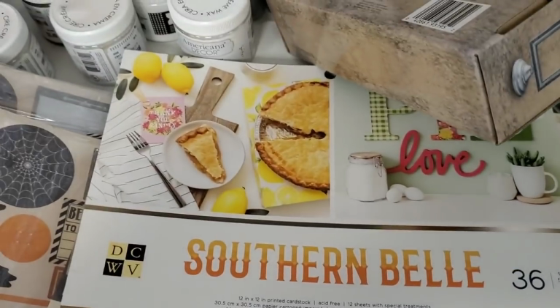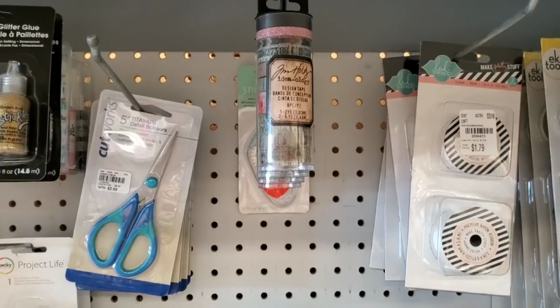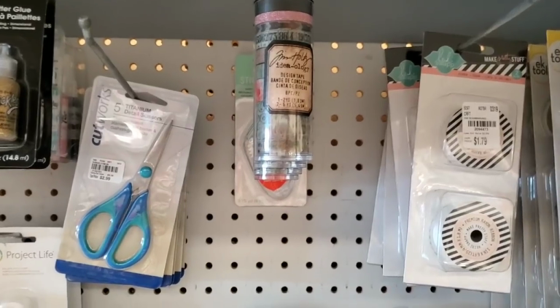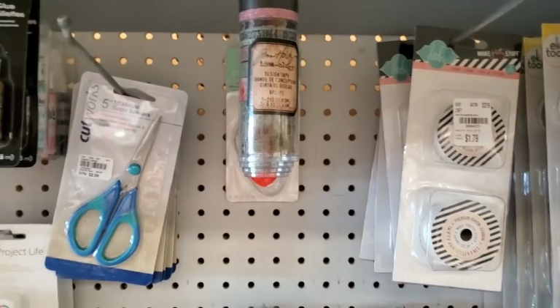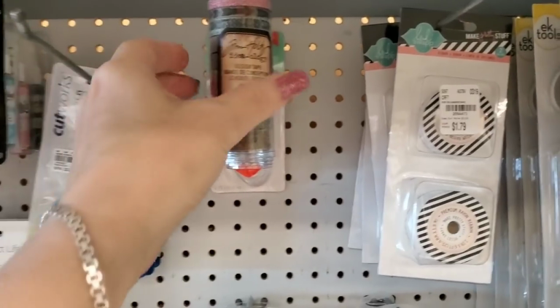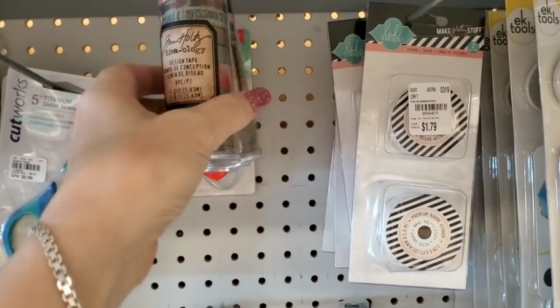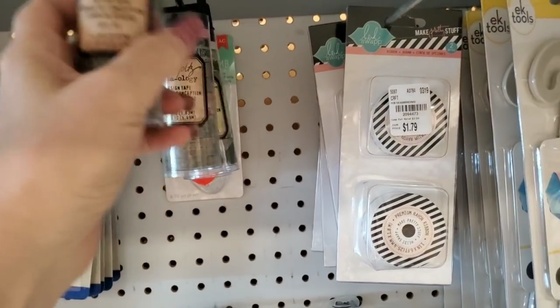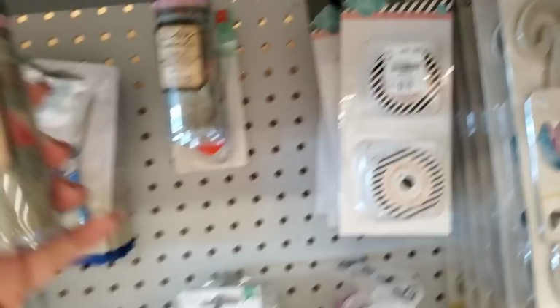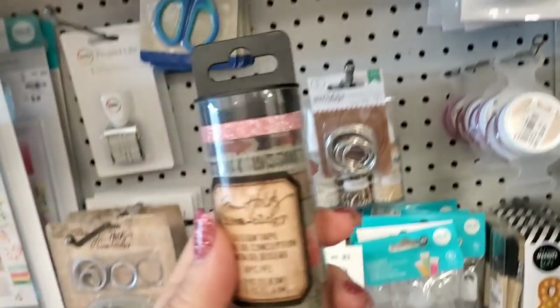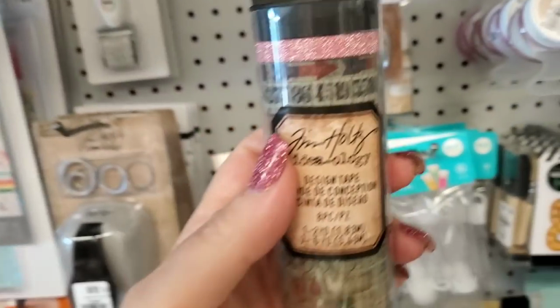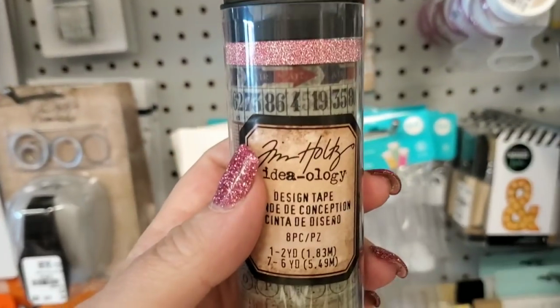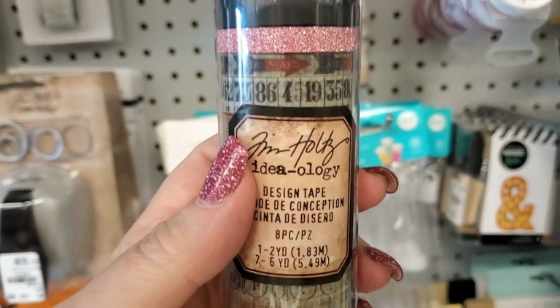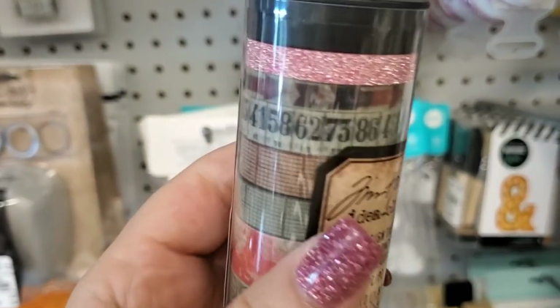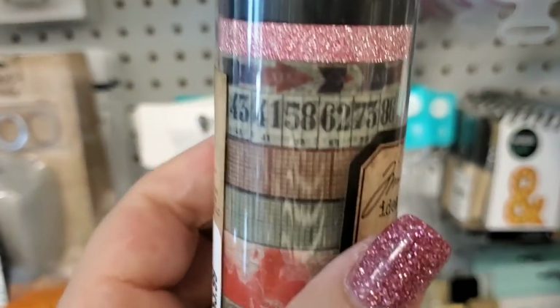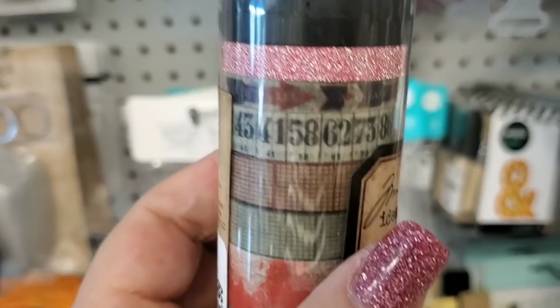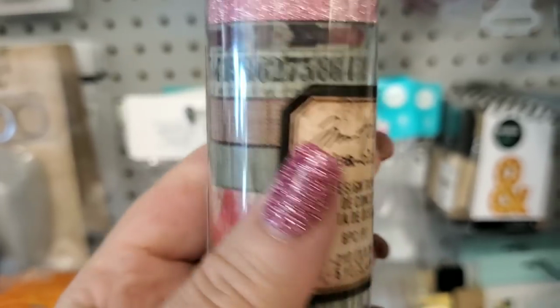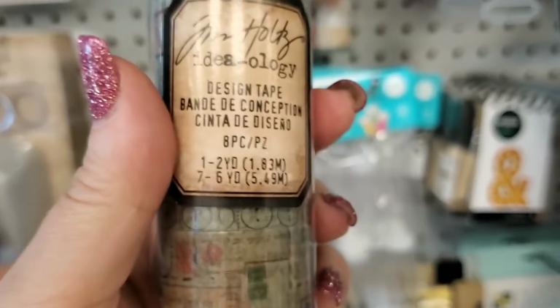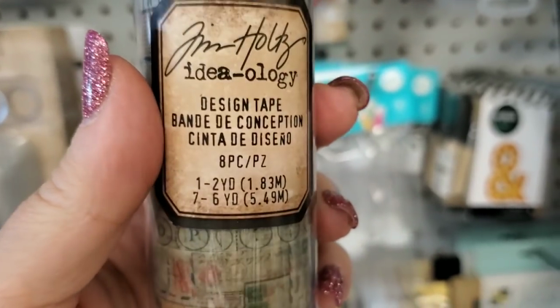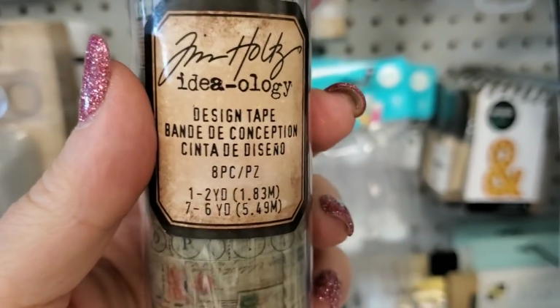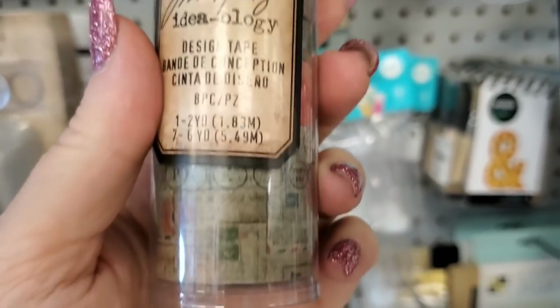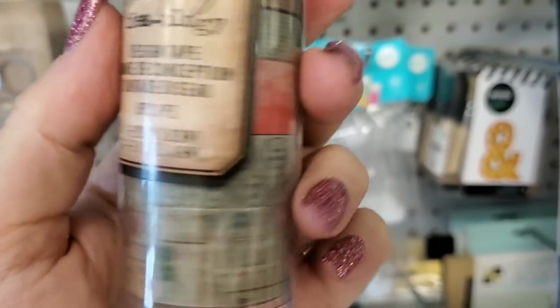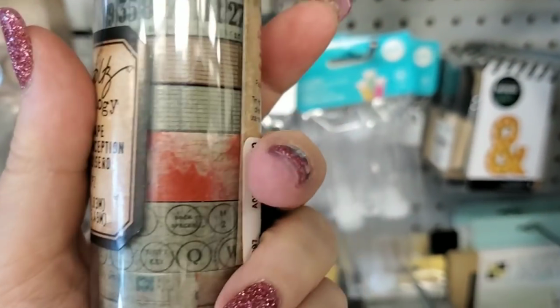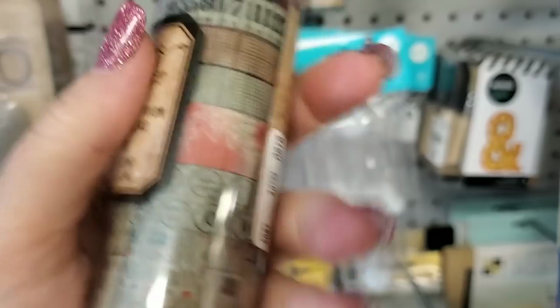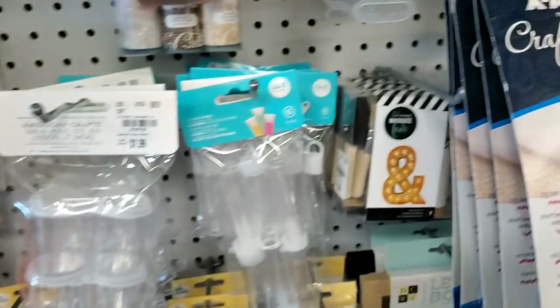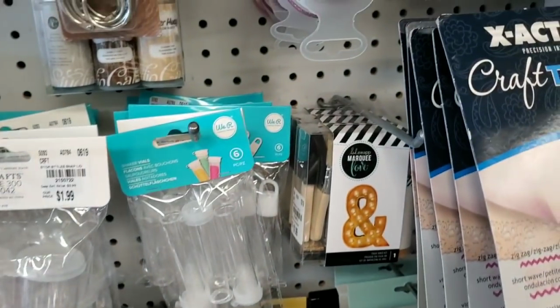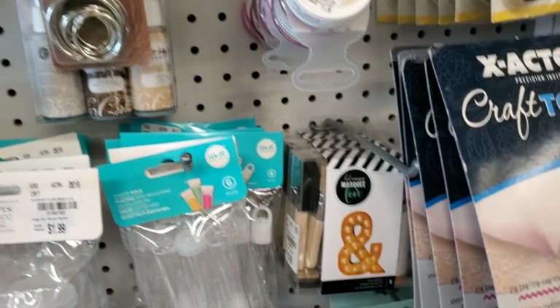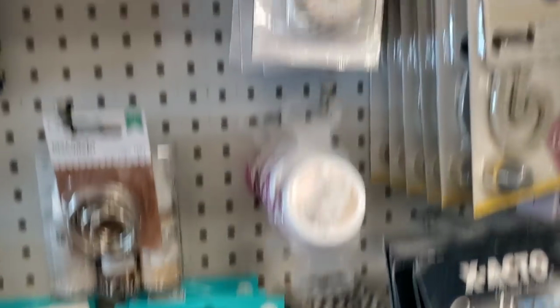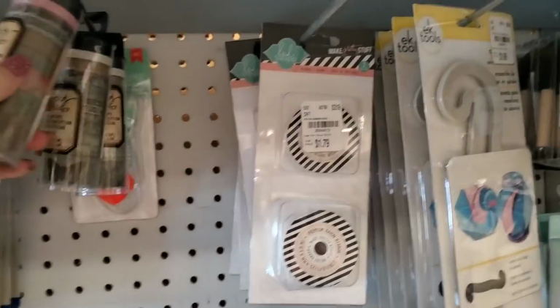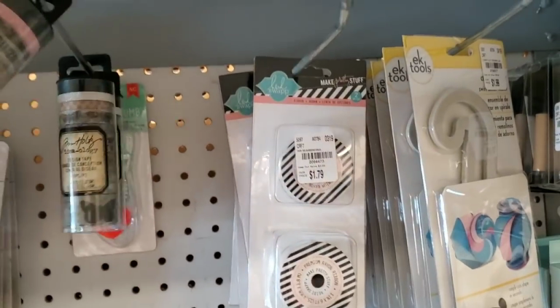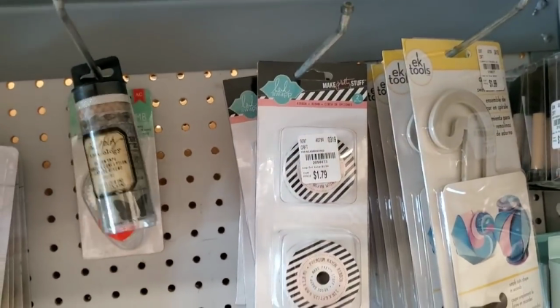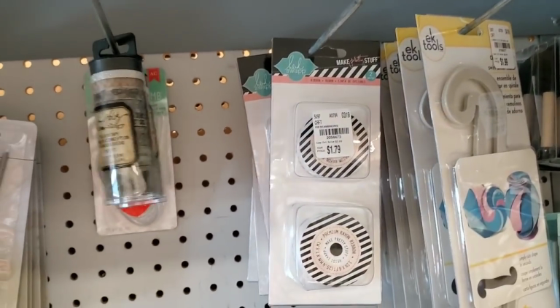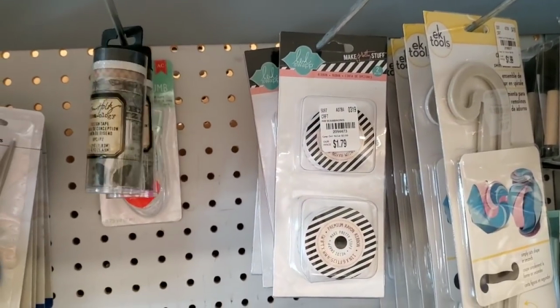And we have some Tim Holtz washi tape. I'm not sure — yes, there's some different ones up here.